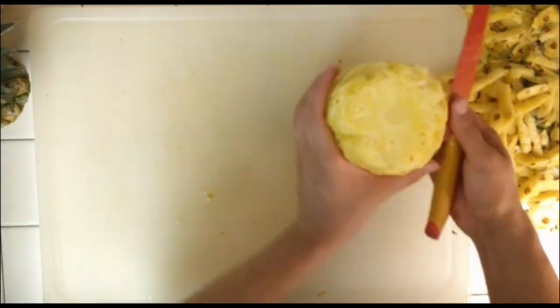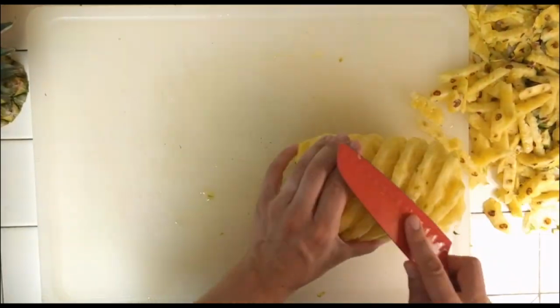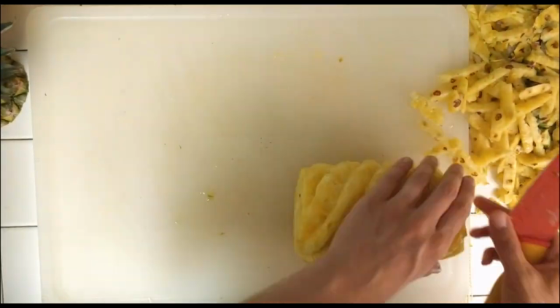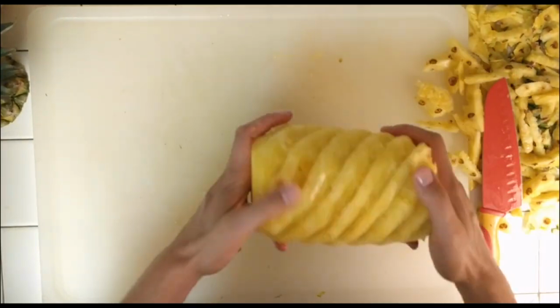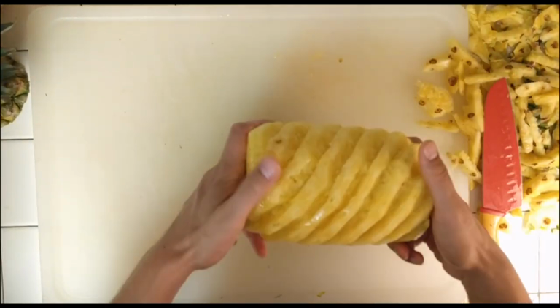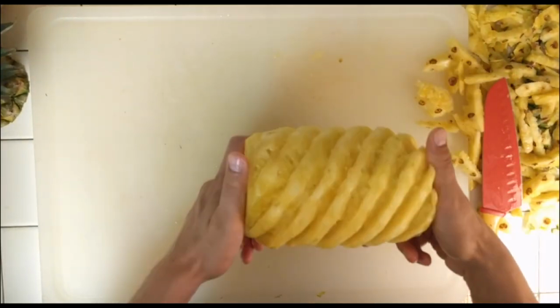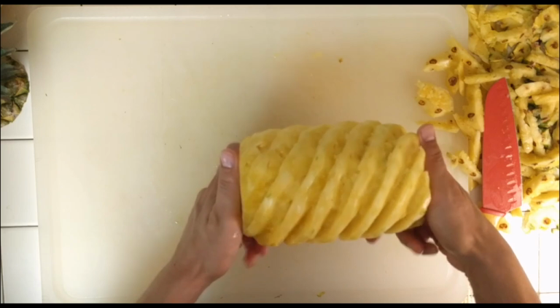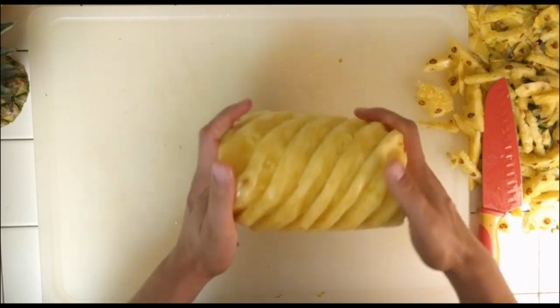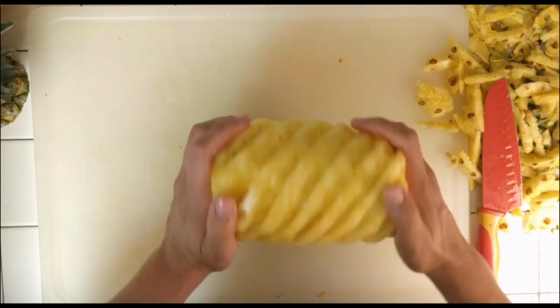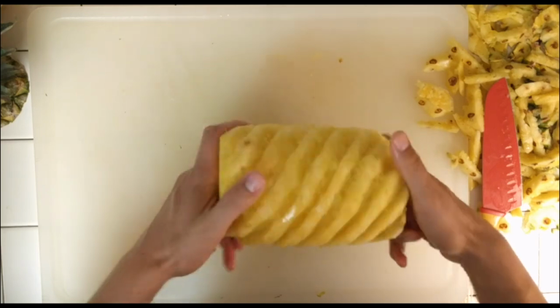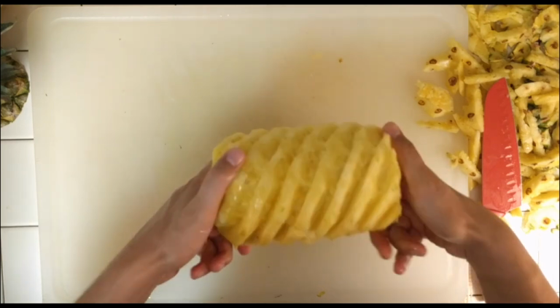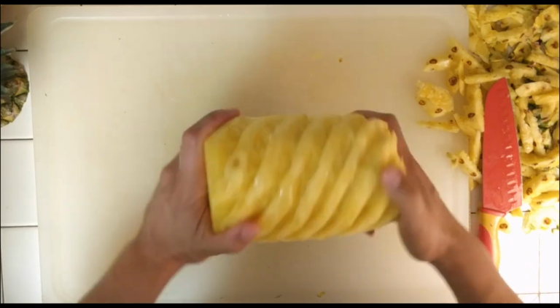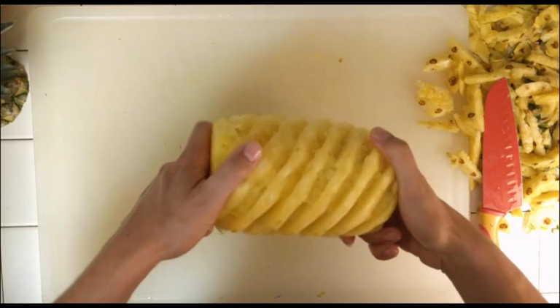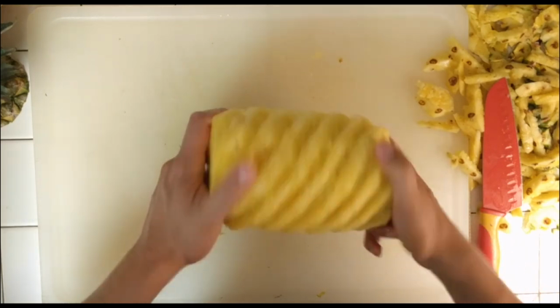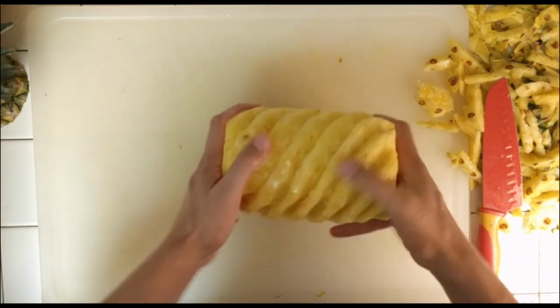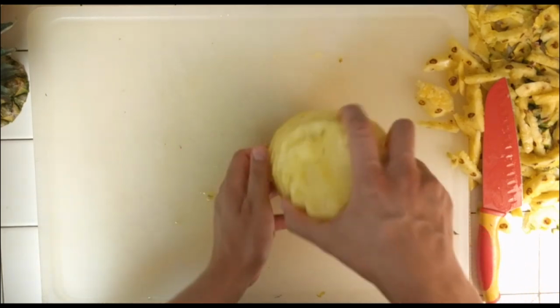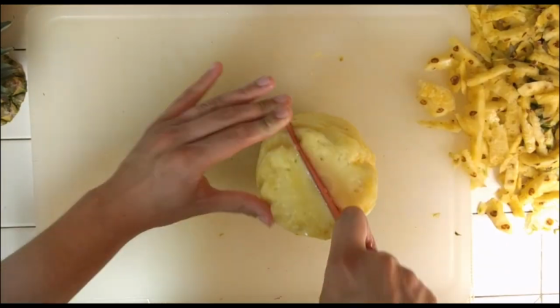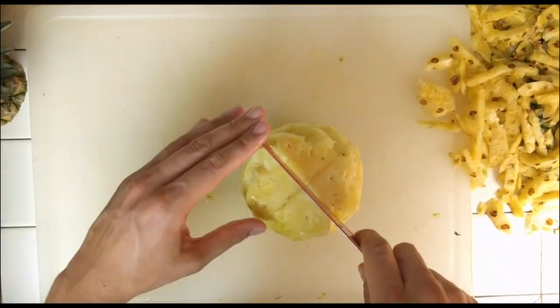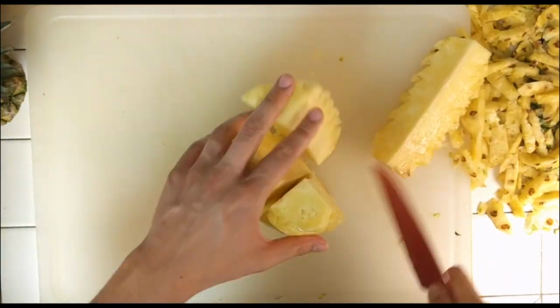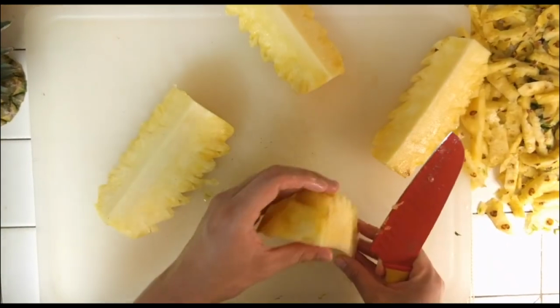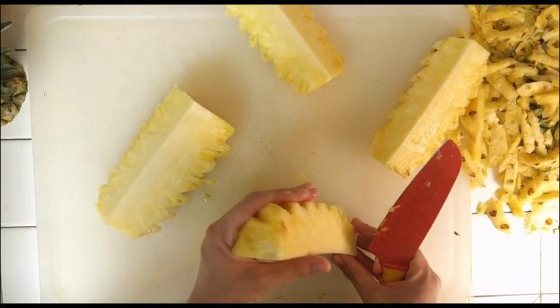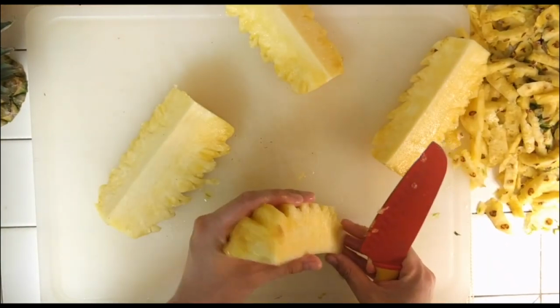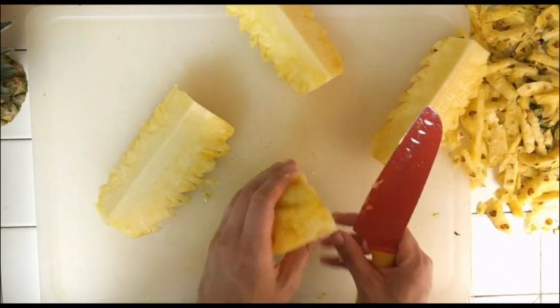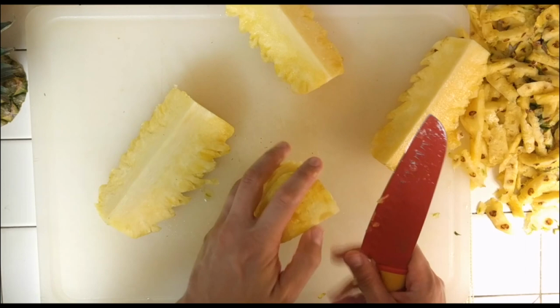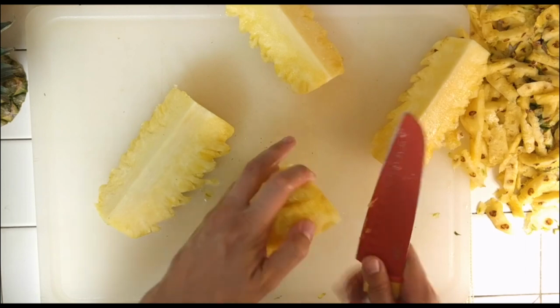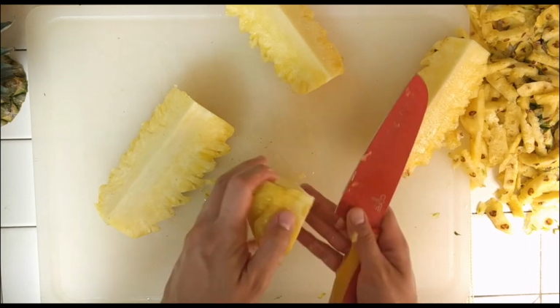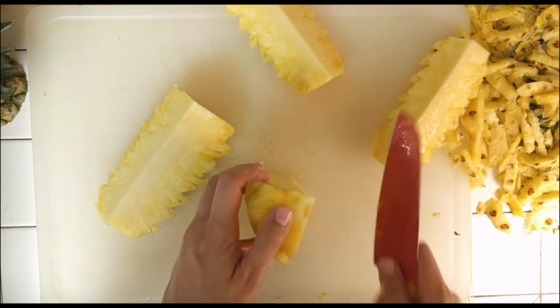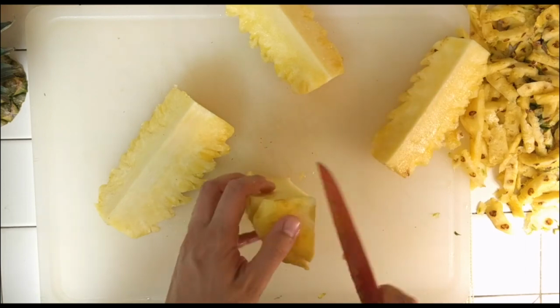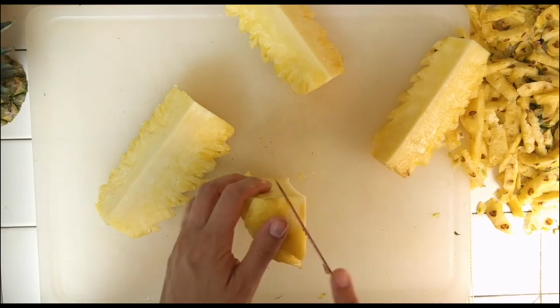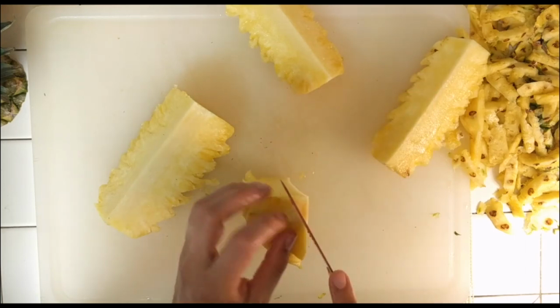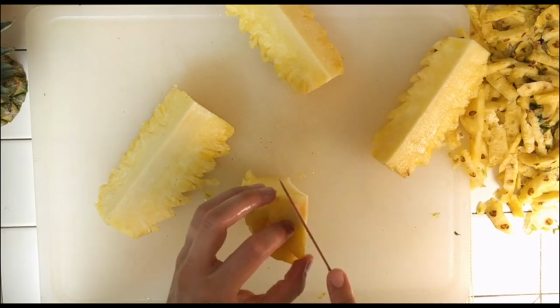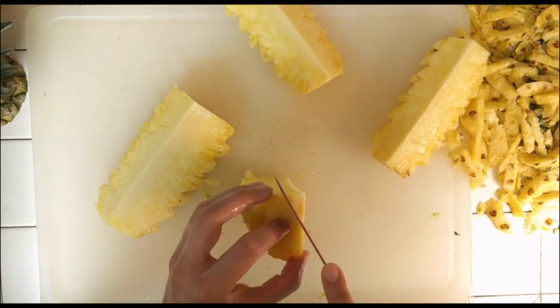It's so pretty. Look at that. And I'm supposed to cut out this little bit on the inside.